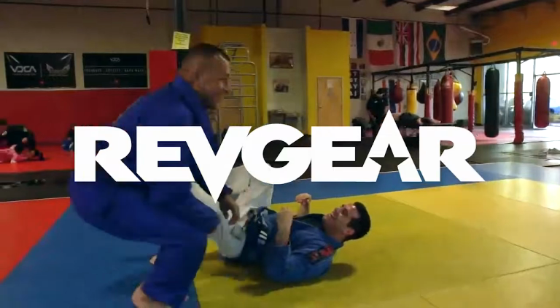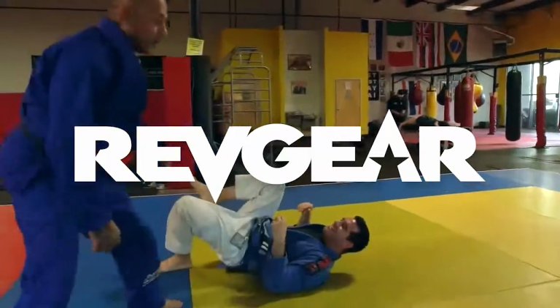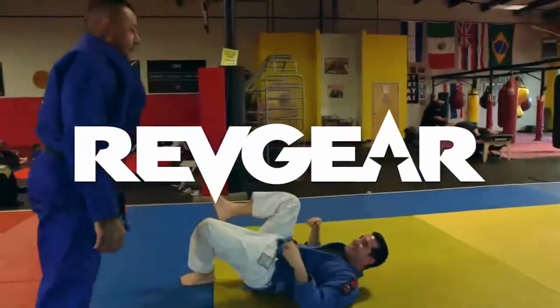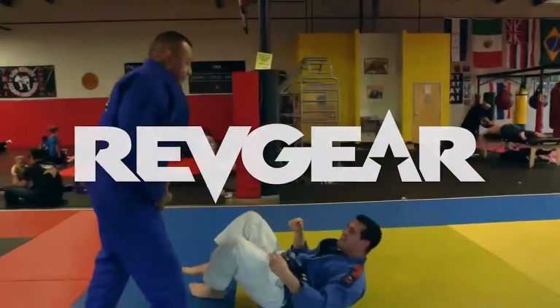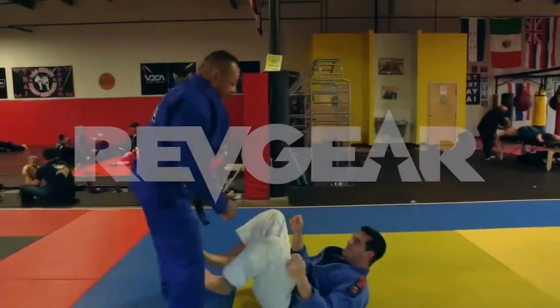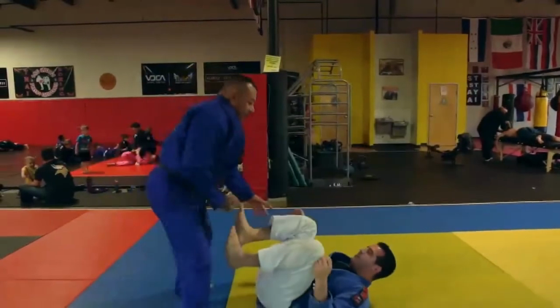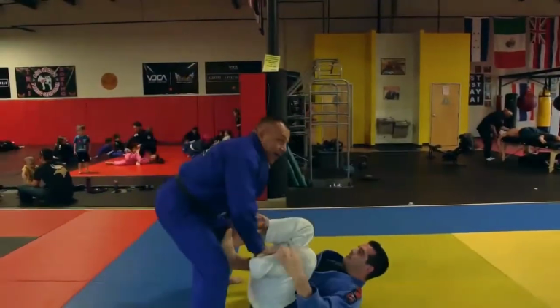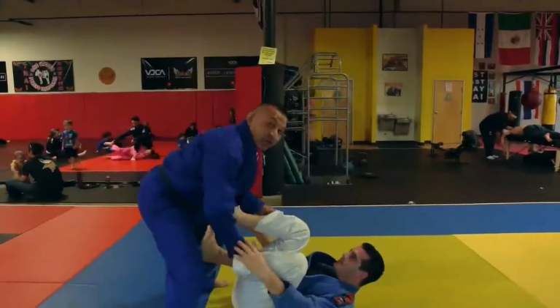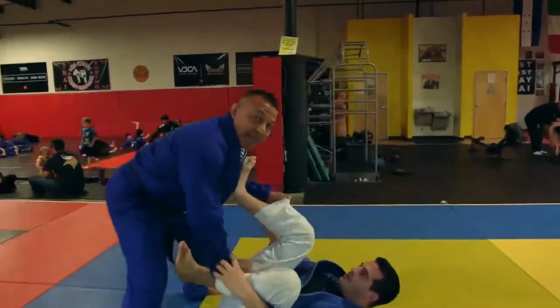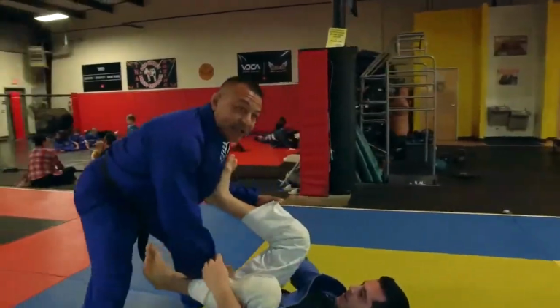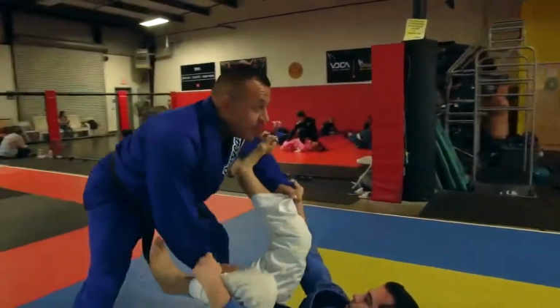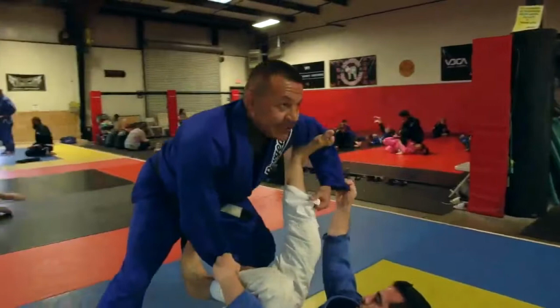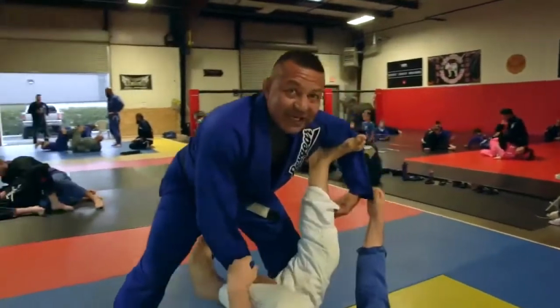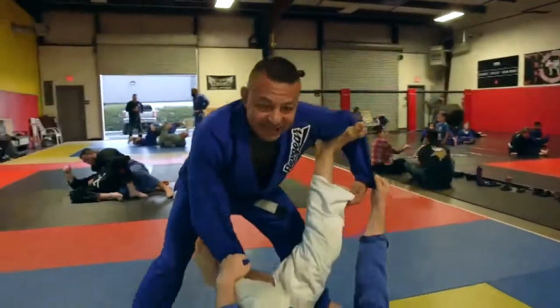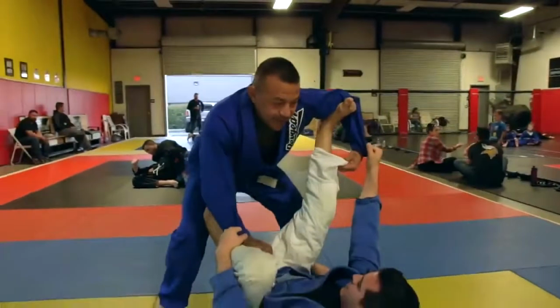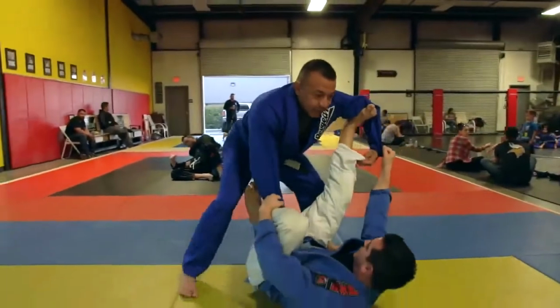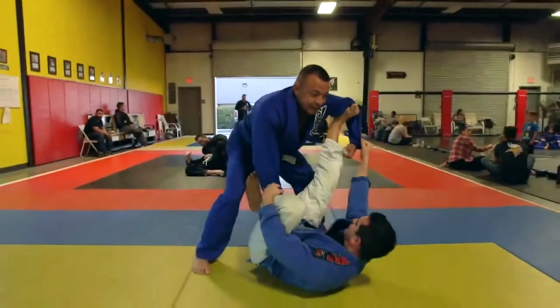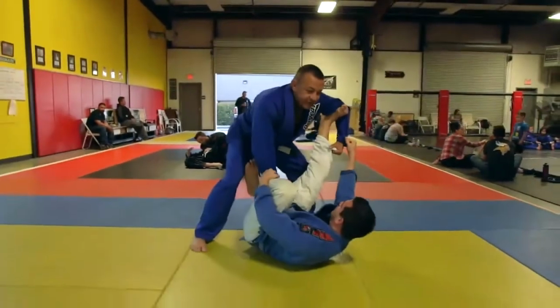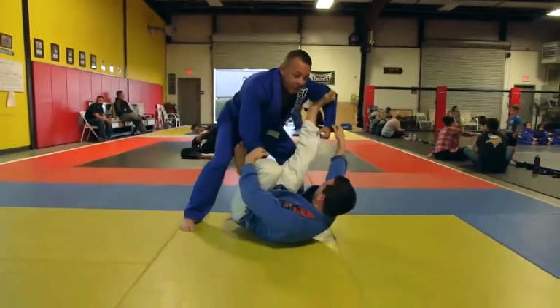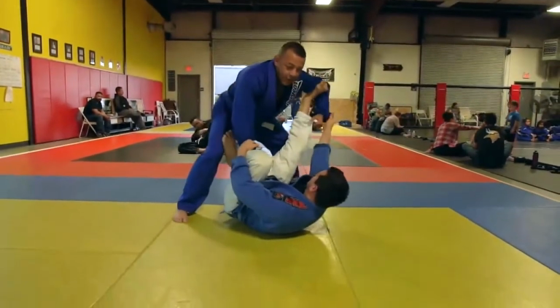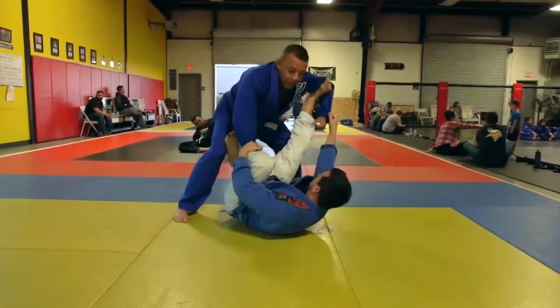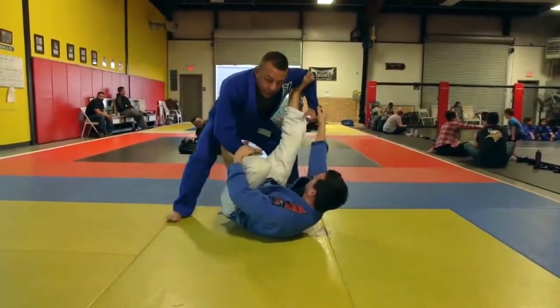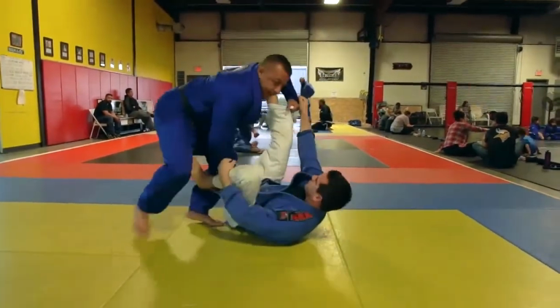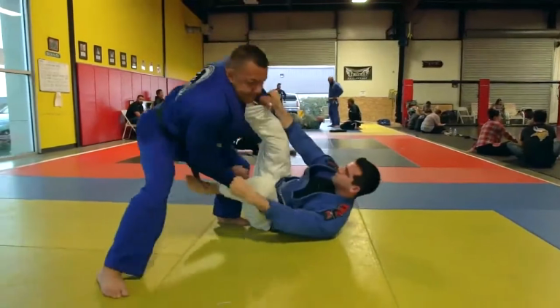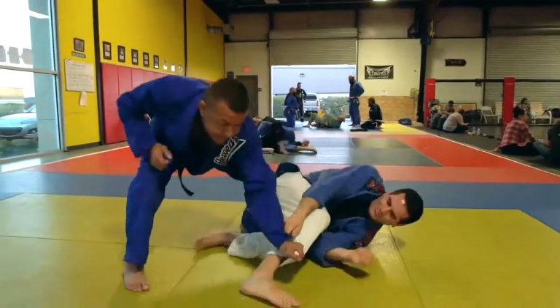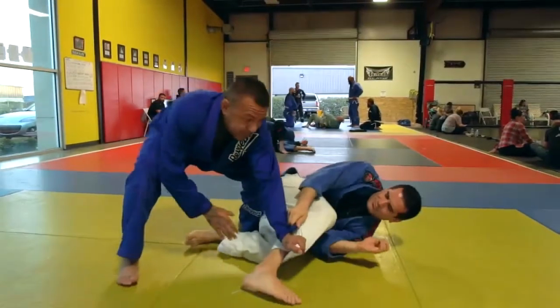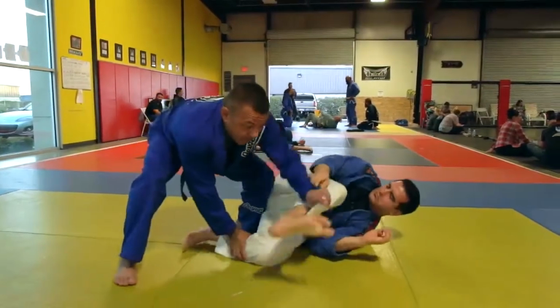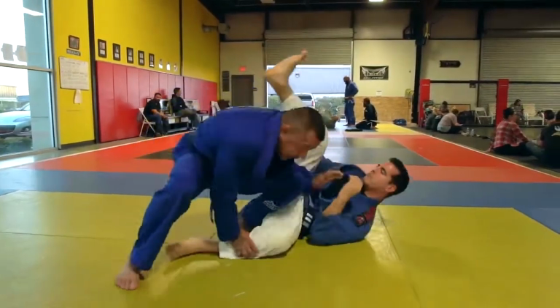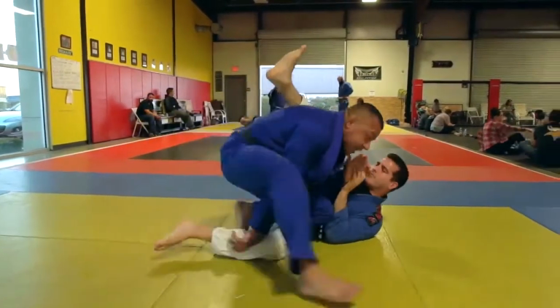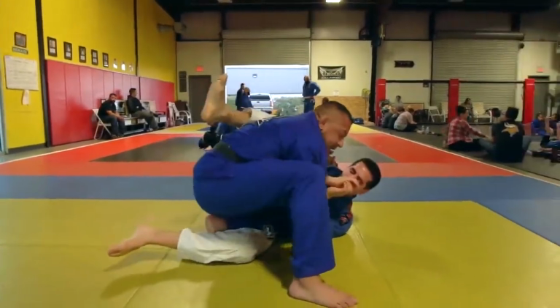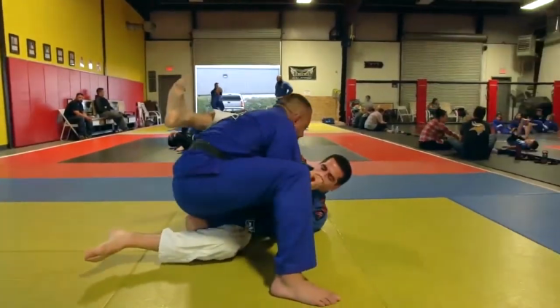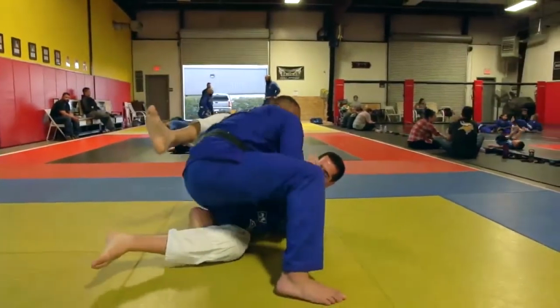There's gonna be a spider guard throw-by pass to inside knee slice. So we're here as they have the spider guard. I'm gonna go ahead and throw it. Boom, he's gonna pop up, that's gonna slice in, then I'll go to the knee.